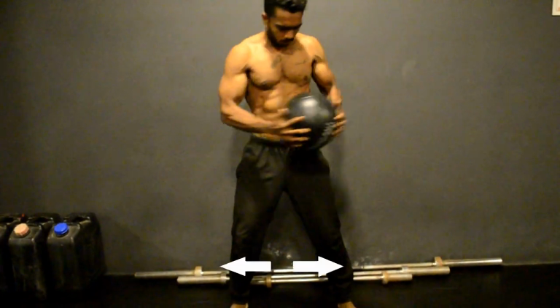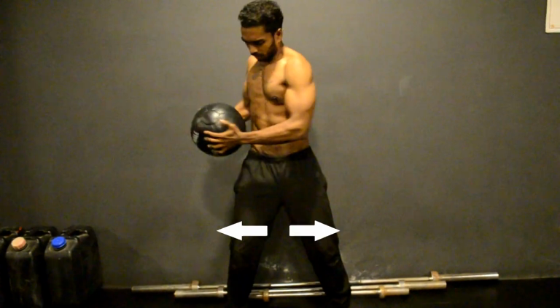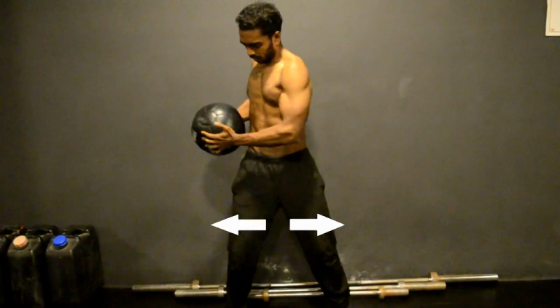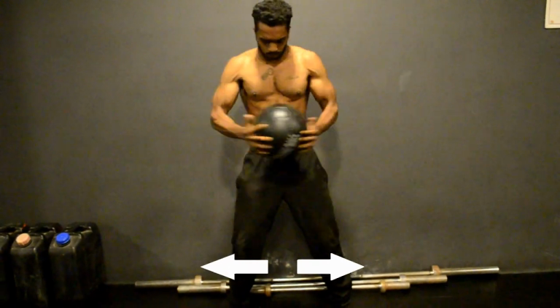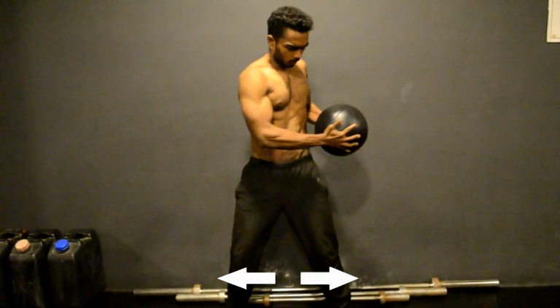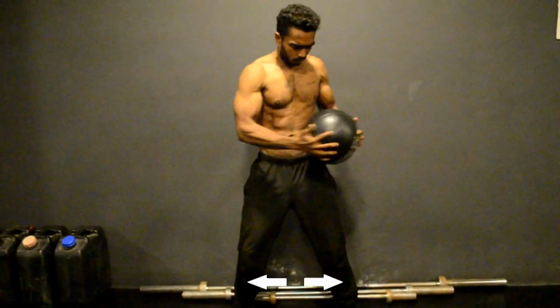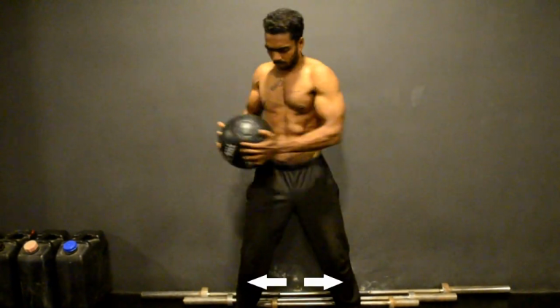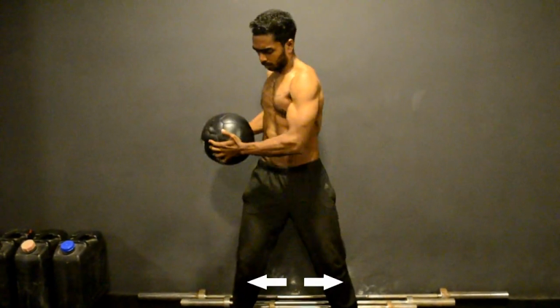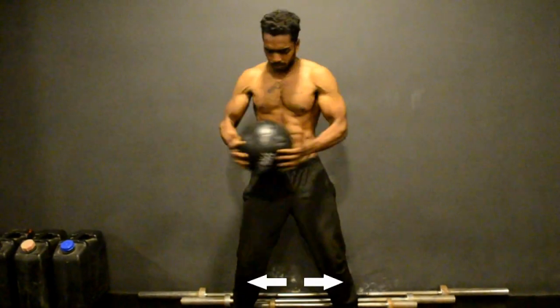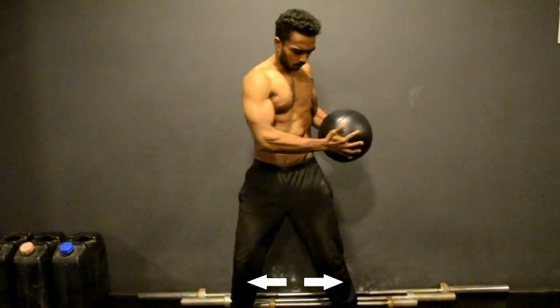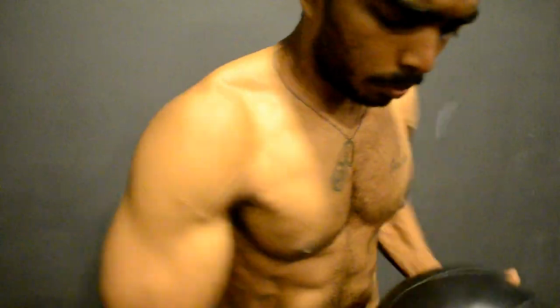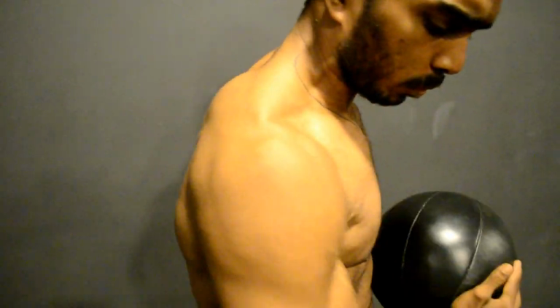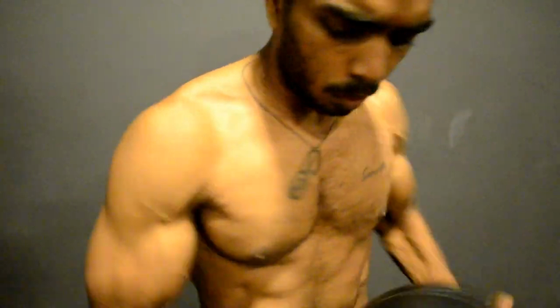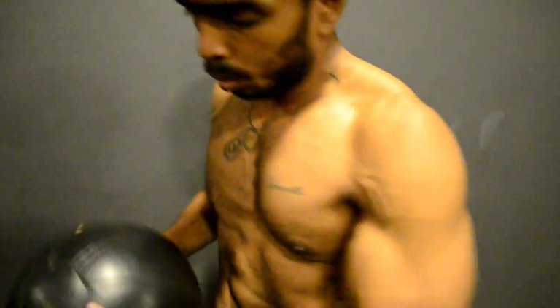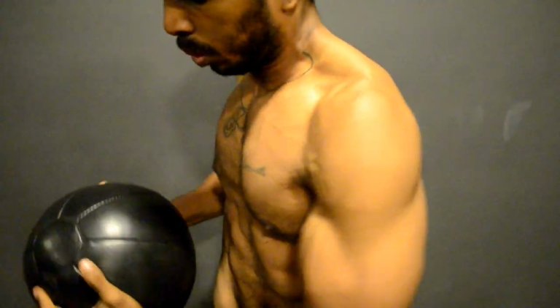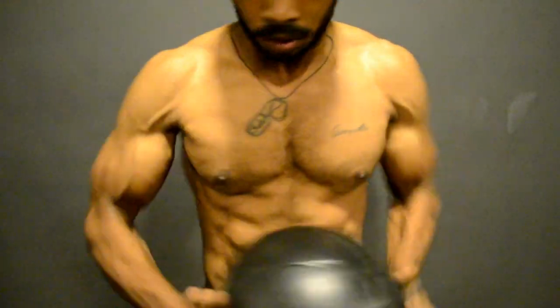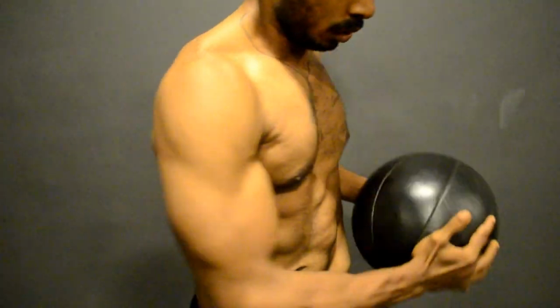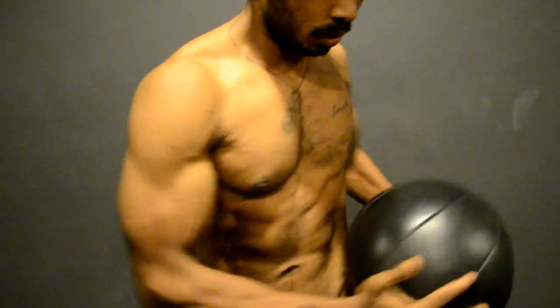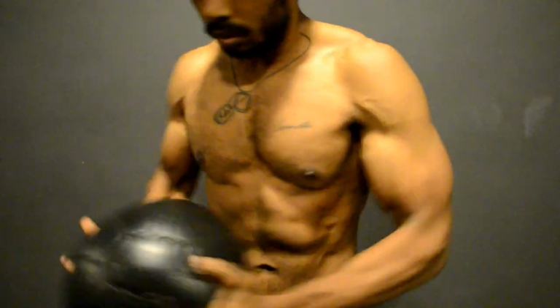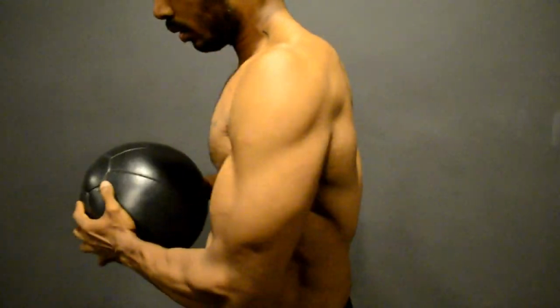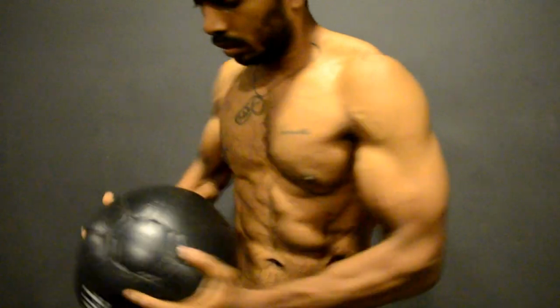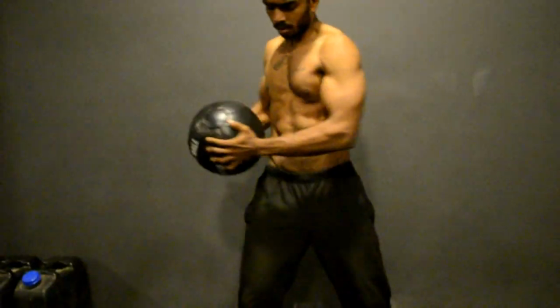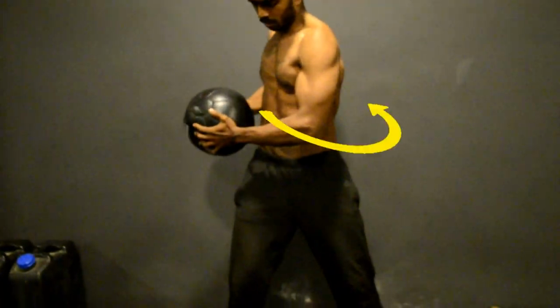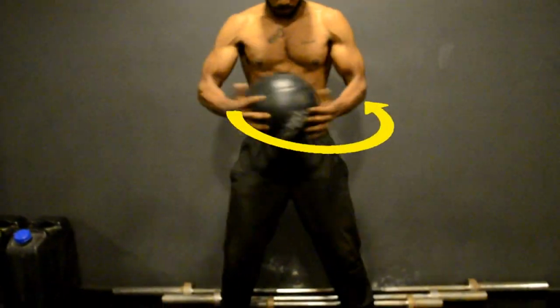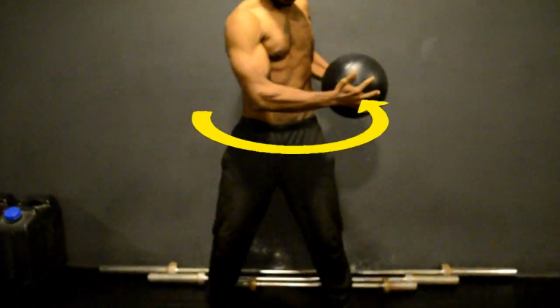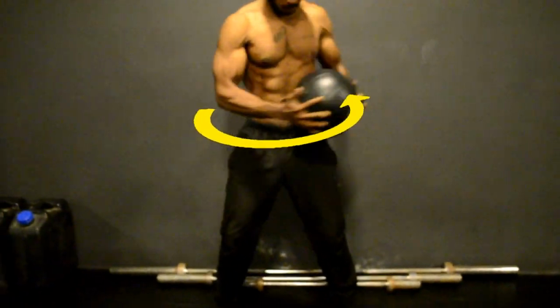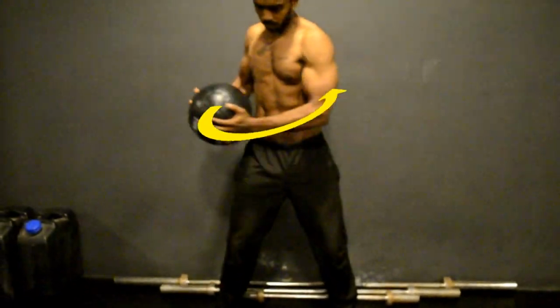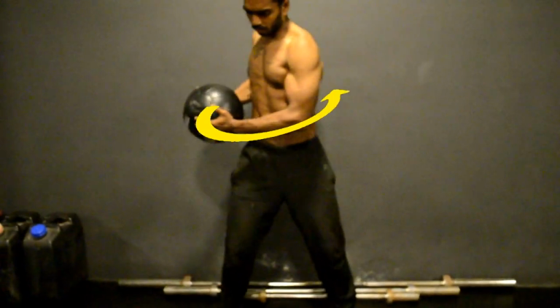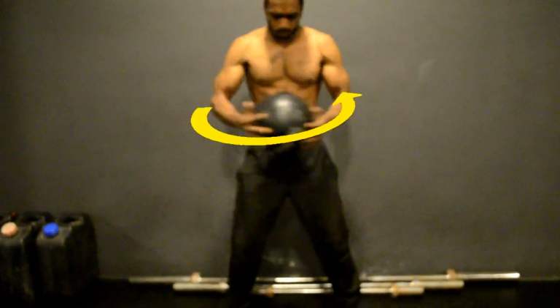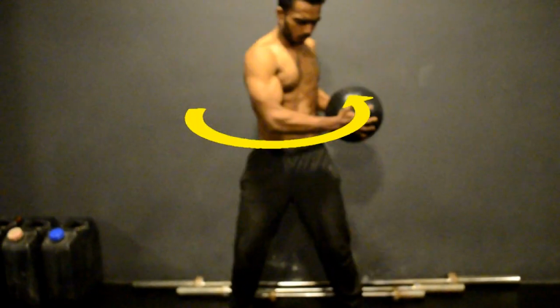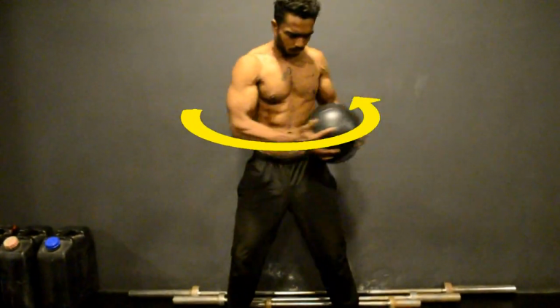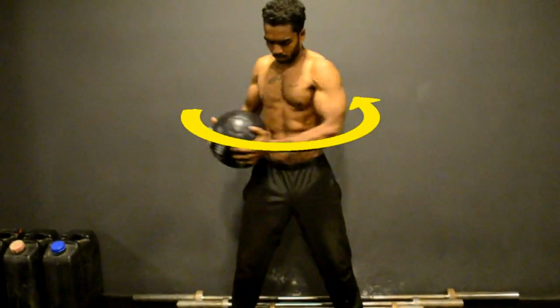Keep your legs a little wider than your hip level. Twist your spine left and right. Make sure that the ball is travelling in a horizontal rotation.